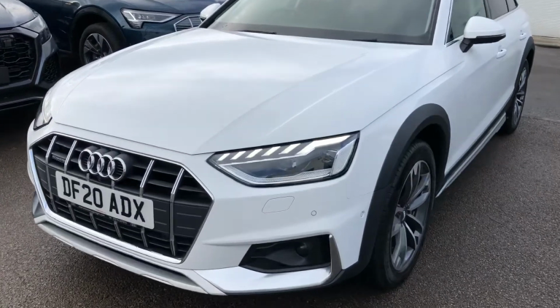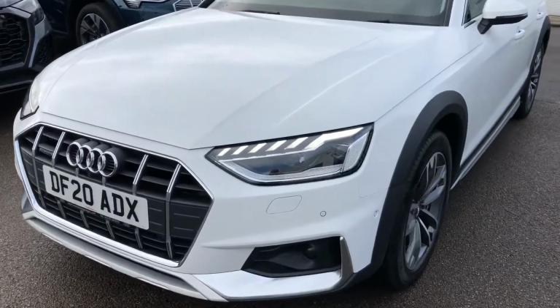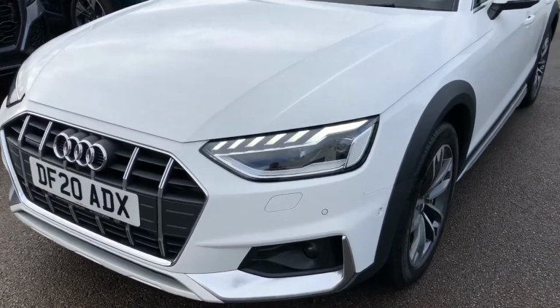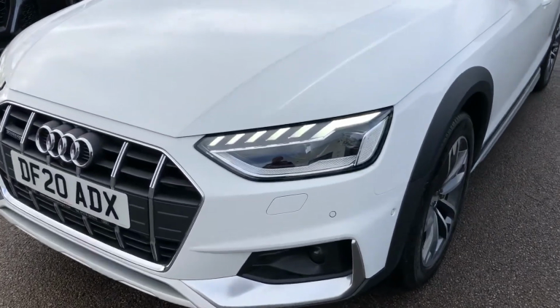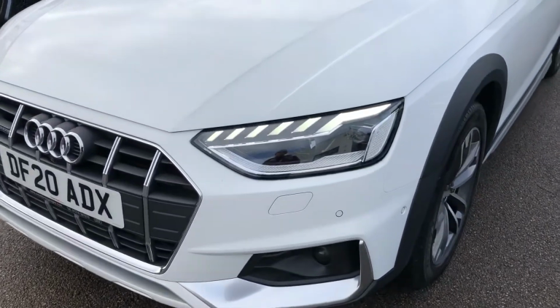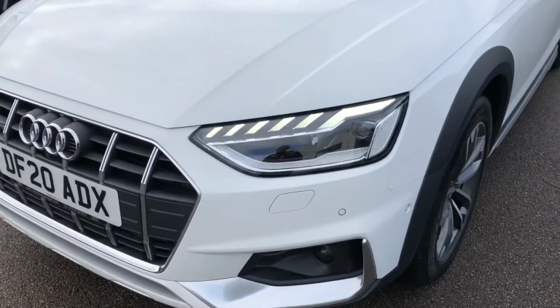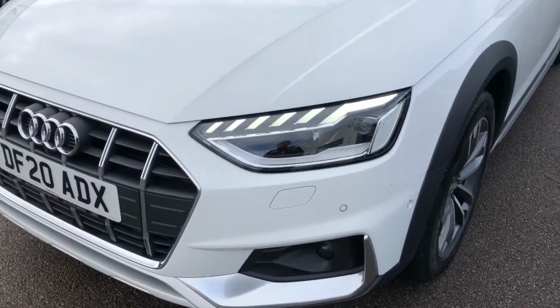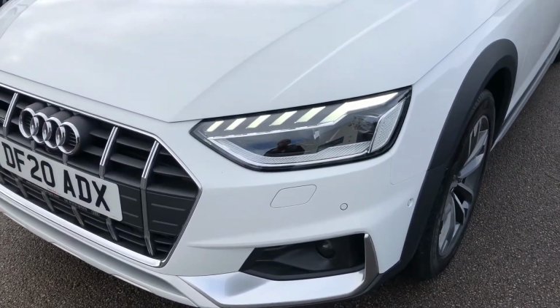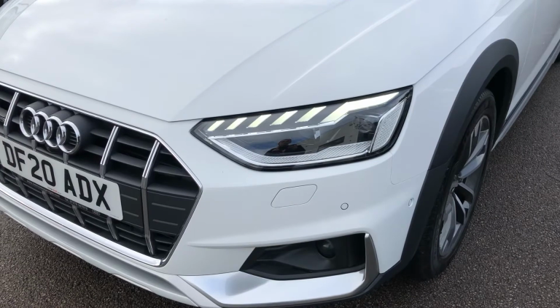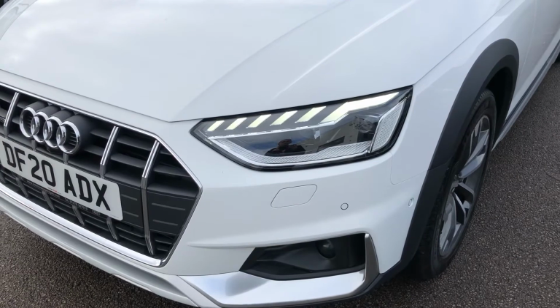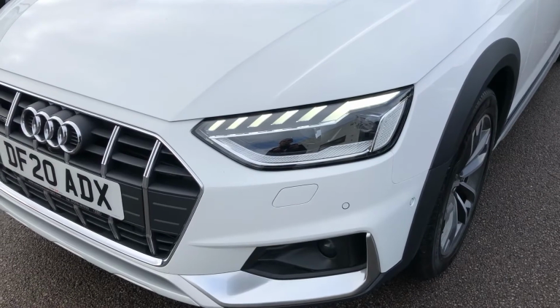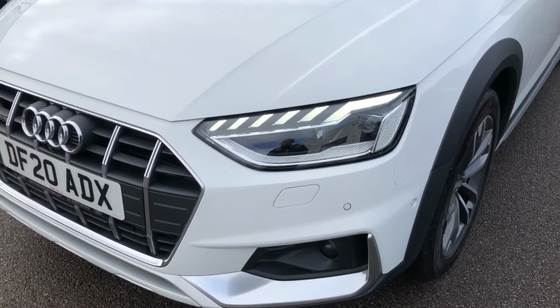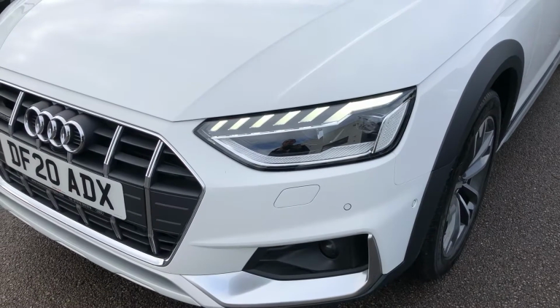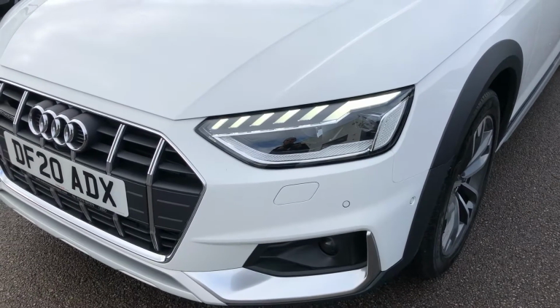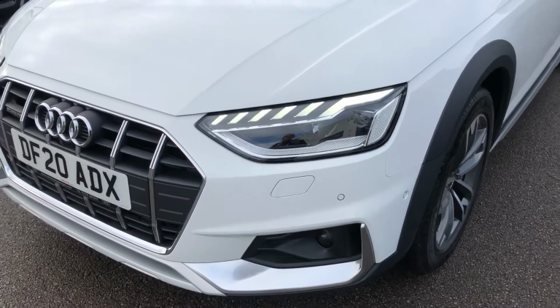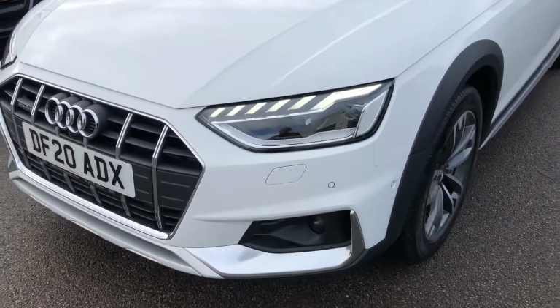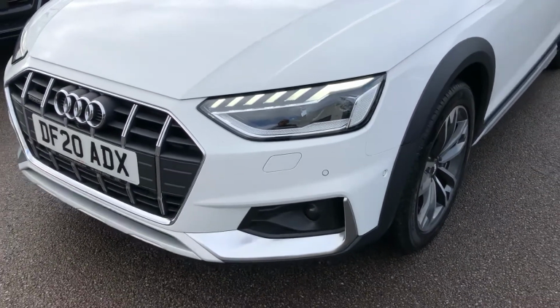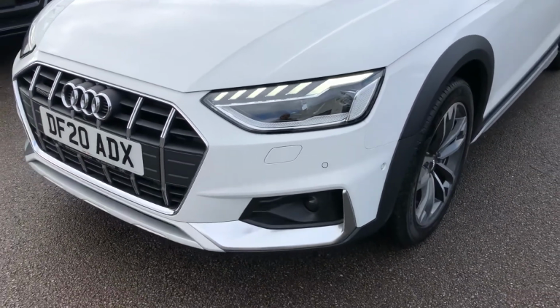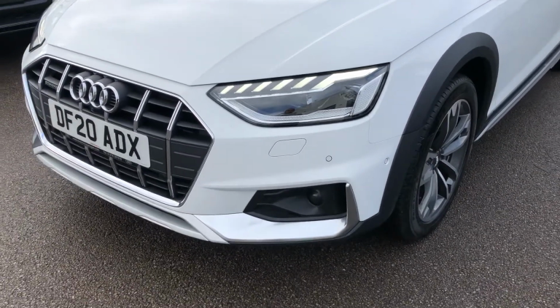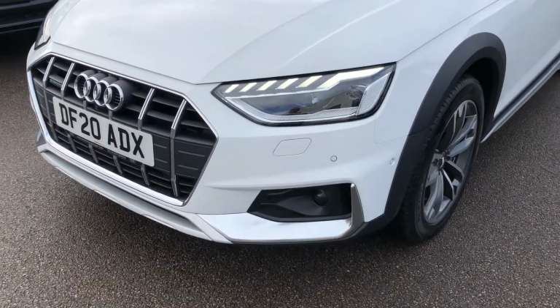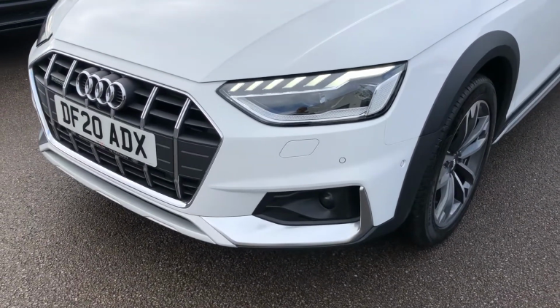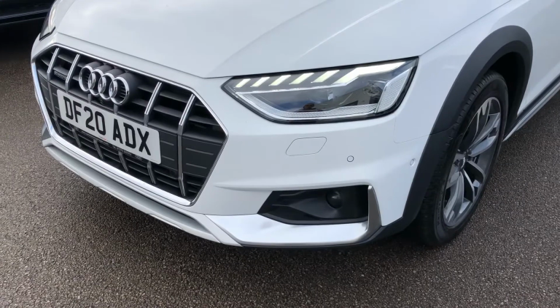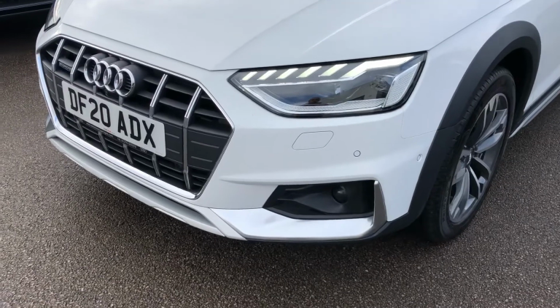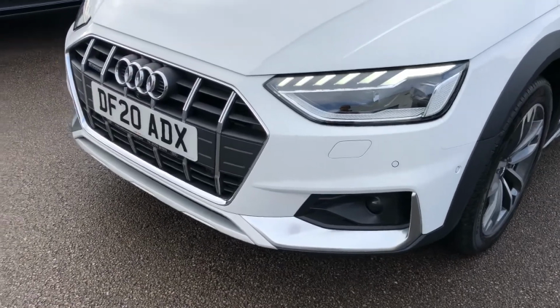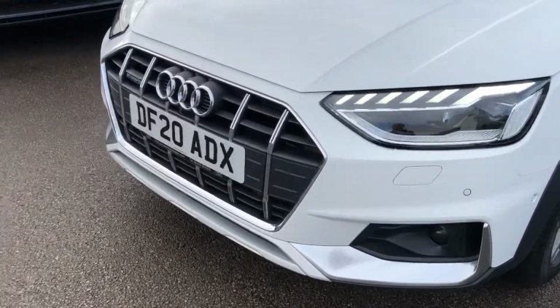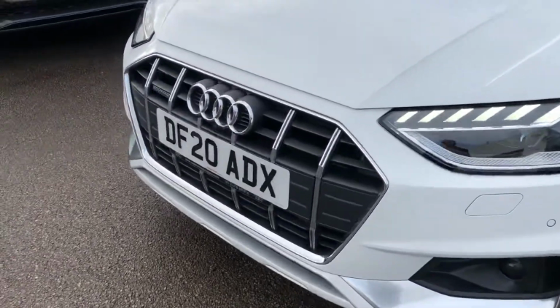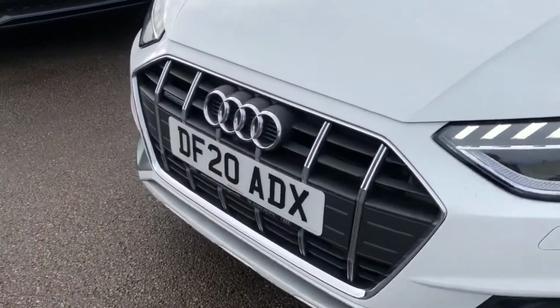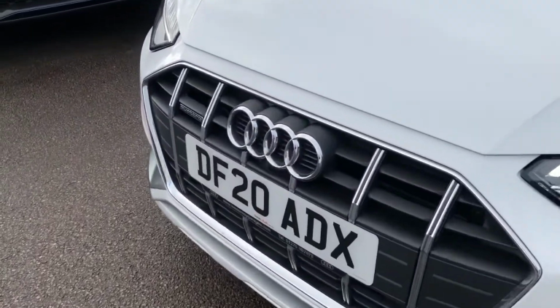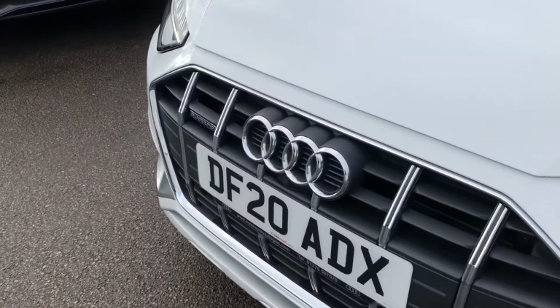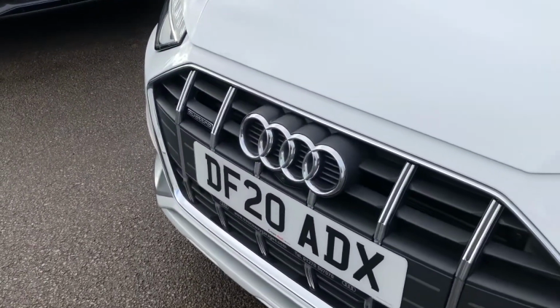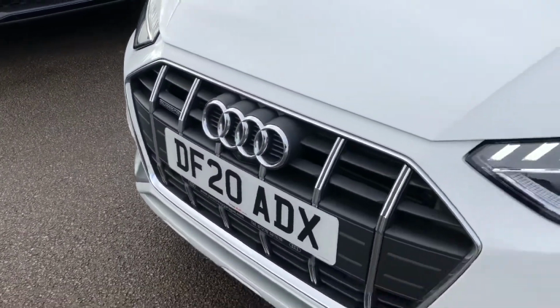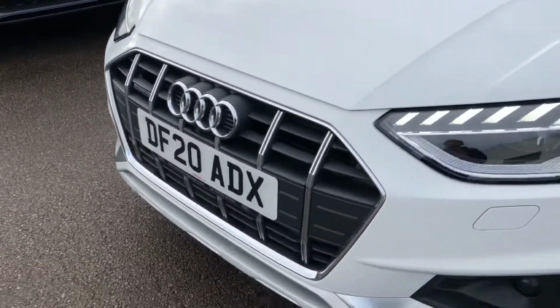The car has the top of the range HD Matrix LED headlights with the daytime running LEDs, front headlight wash jets, front parking sensors and the front parking camera.